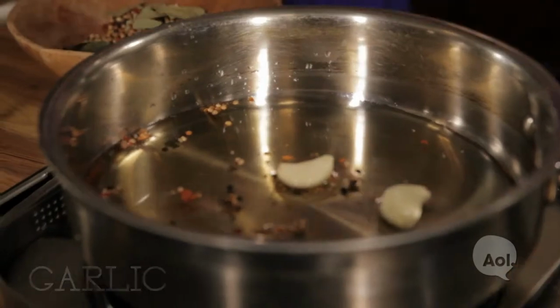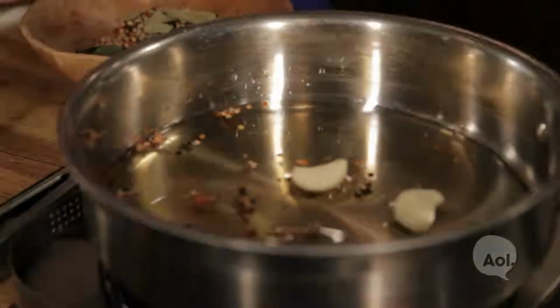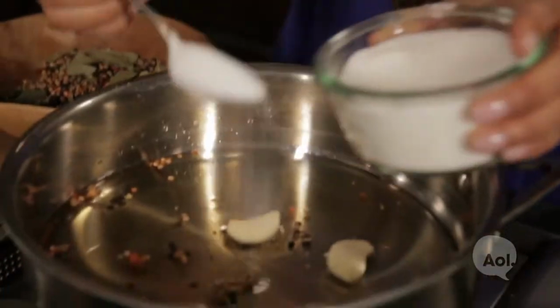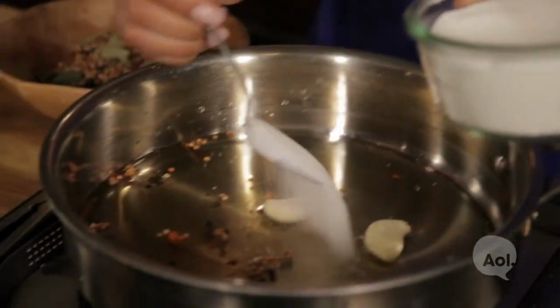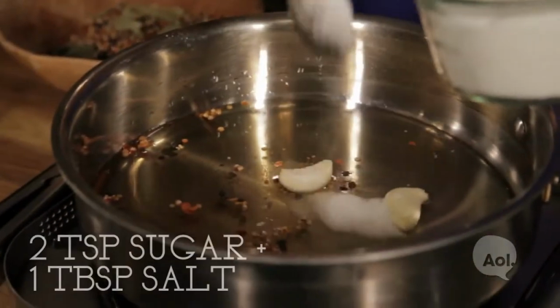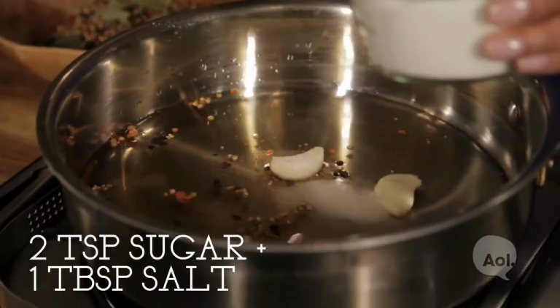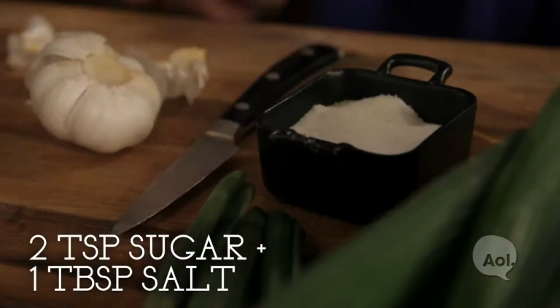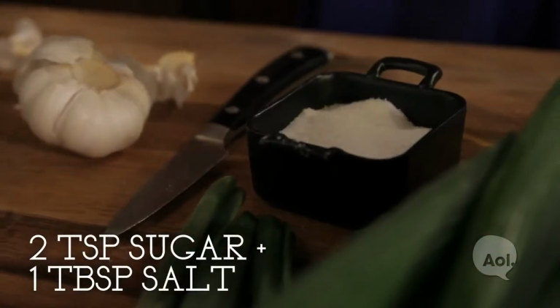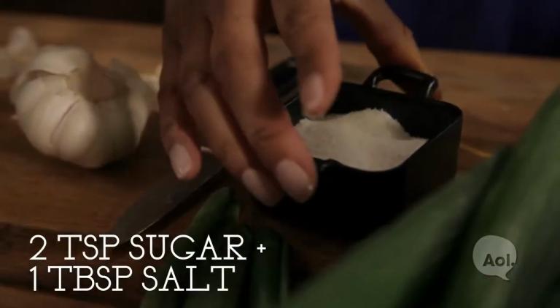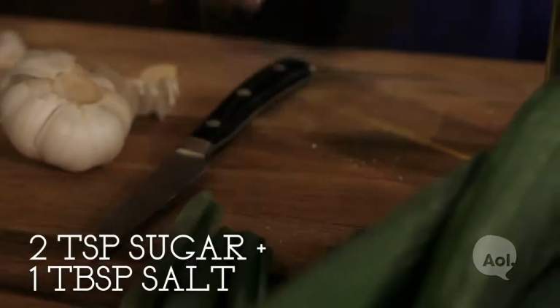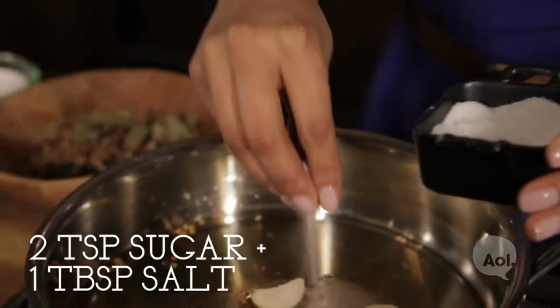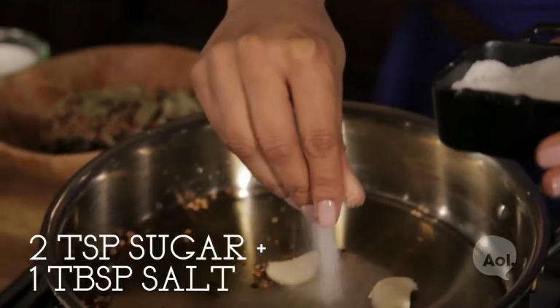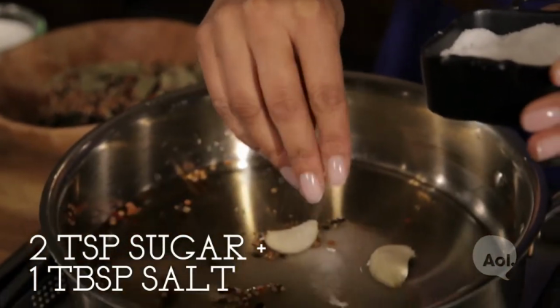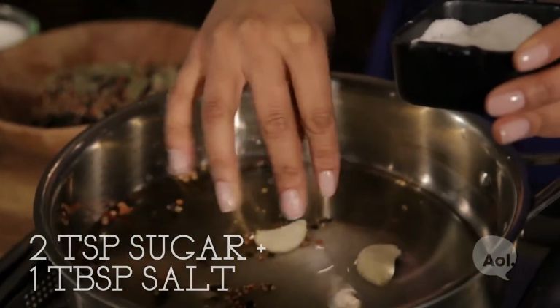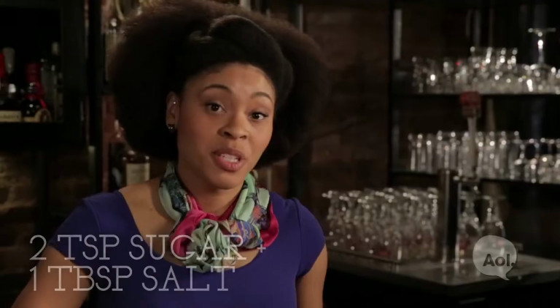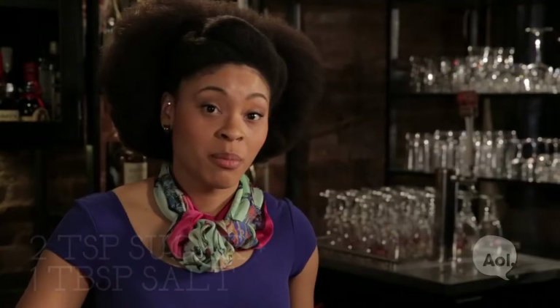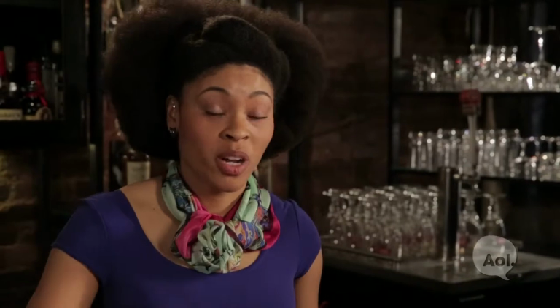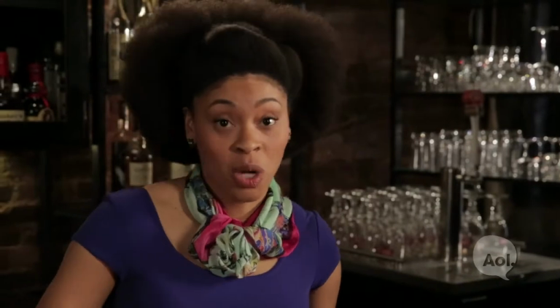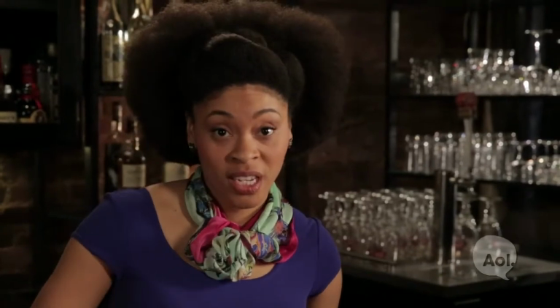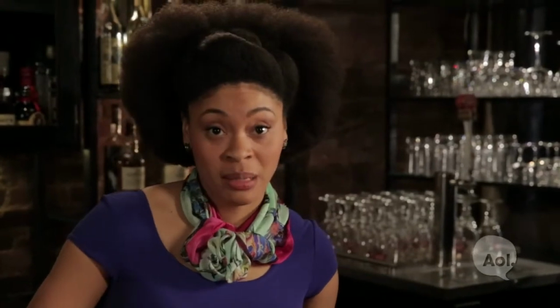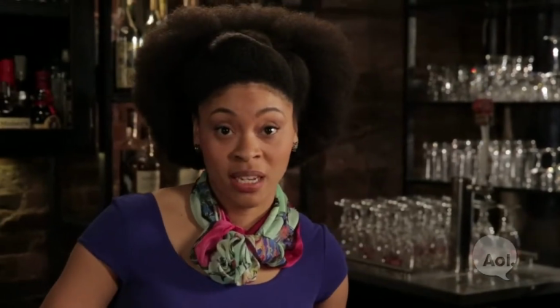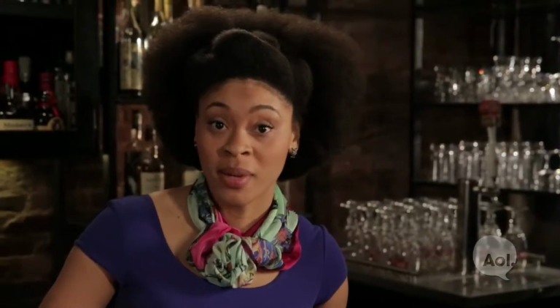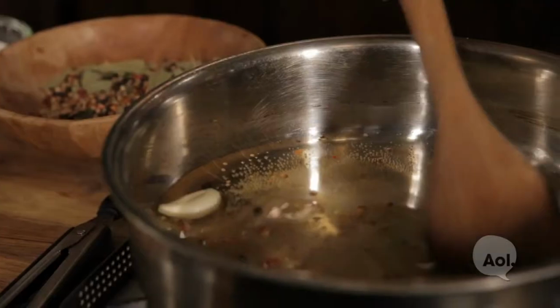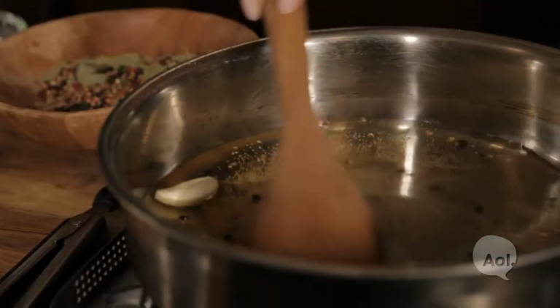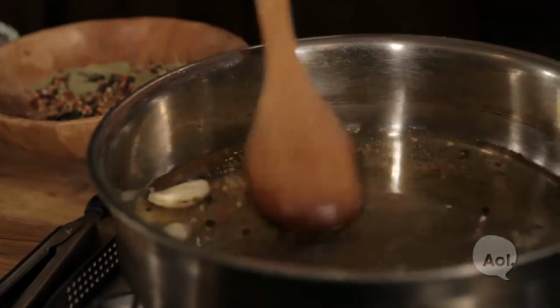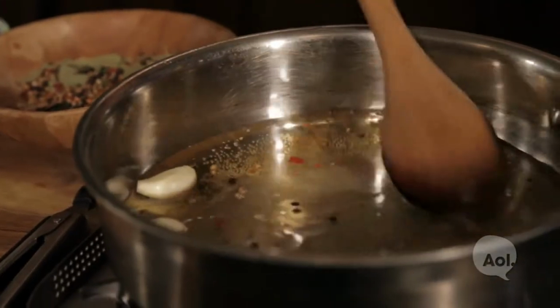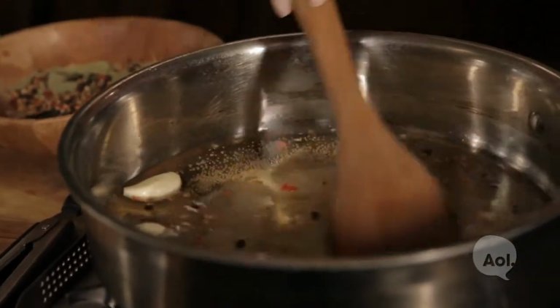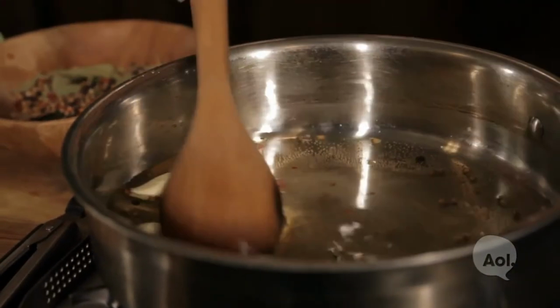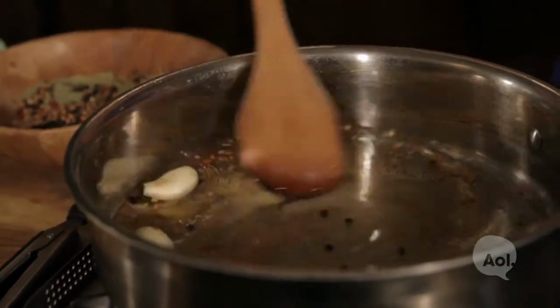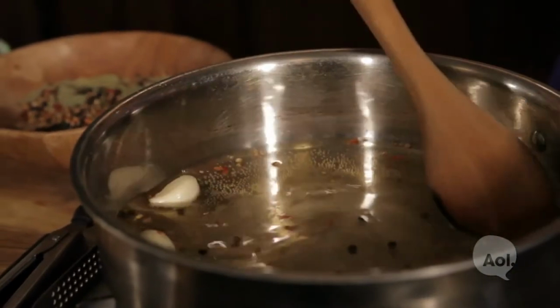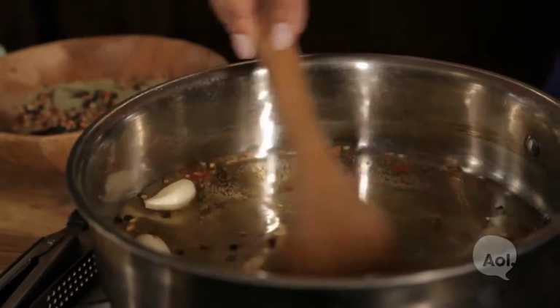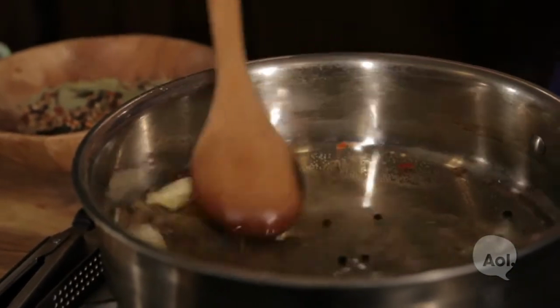We're going to add two teaspoons sugar and one tablespoon salt. Once it comes to a simmer, we're going to lower the heat to medium and let it dissolve for about five minutes before we're done.